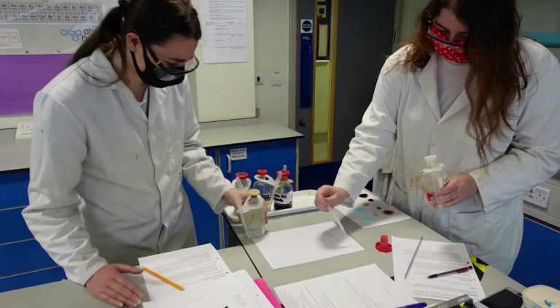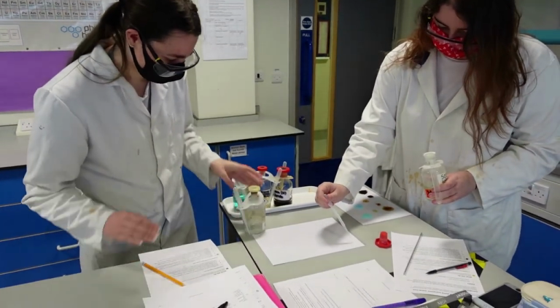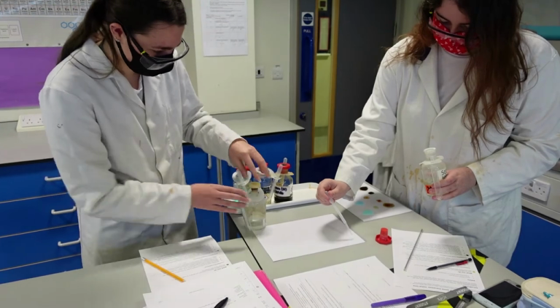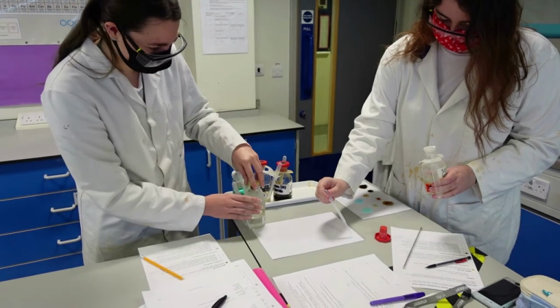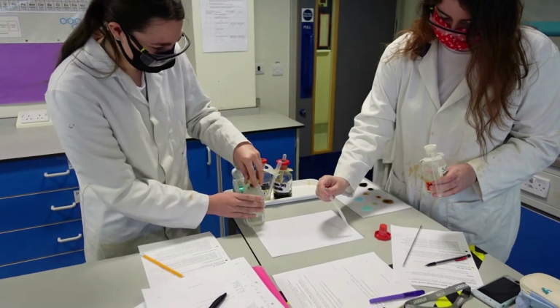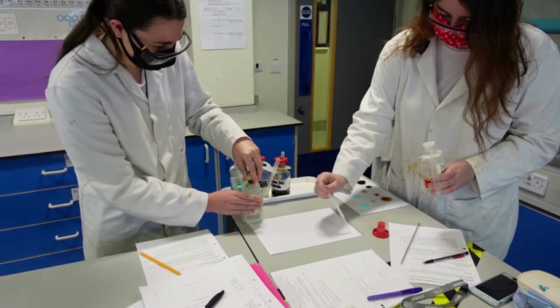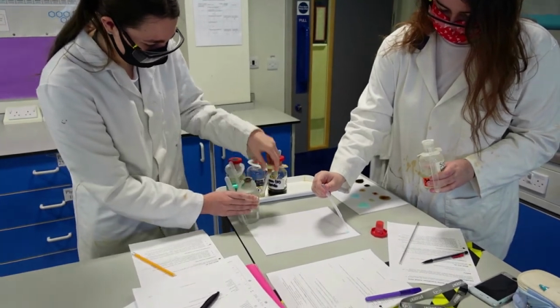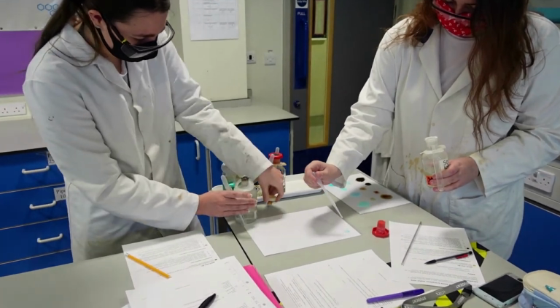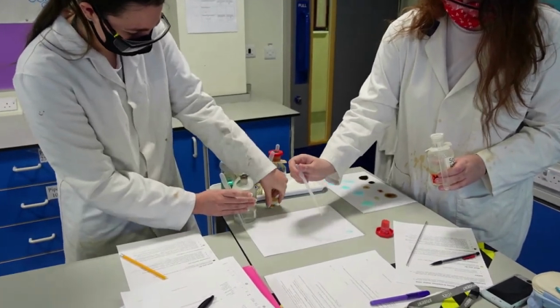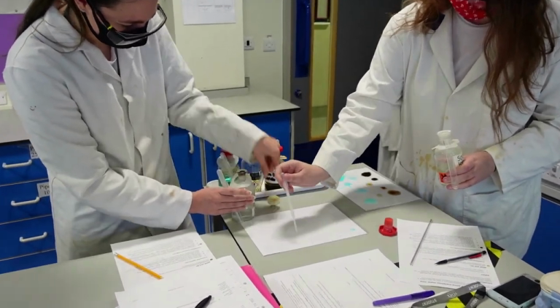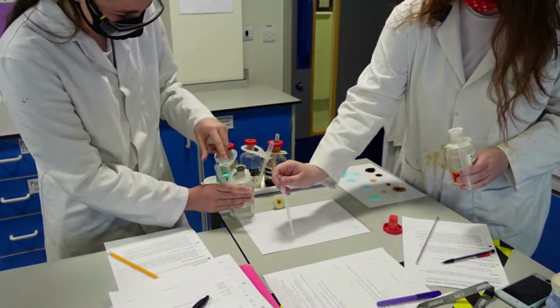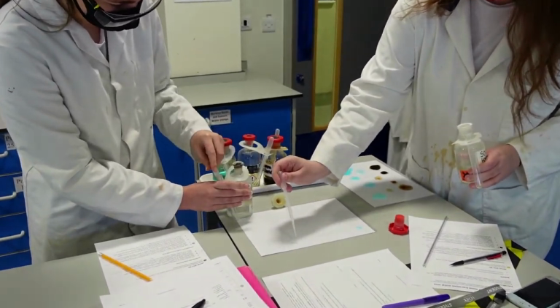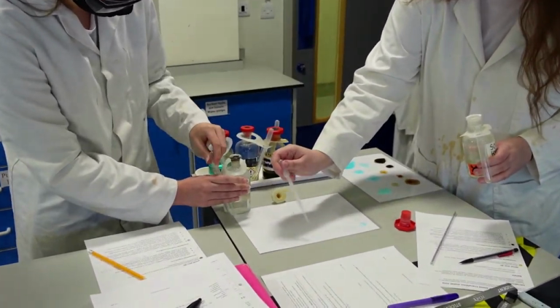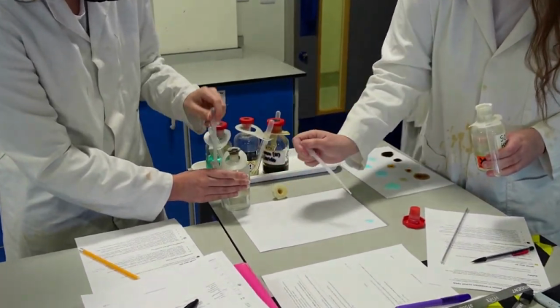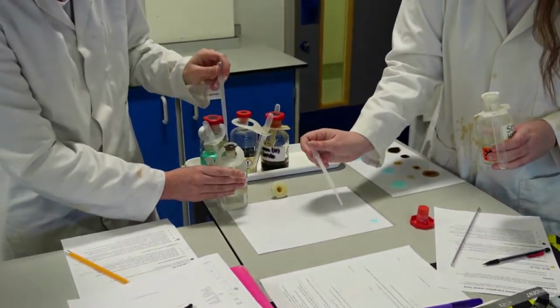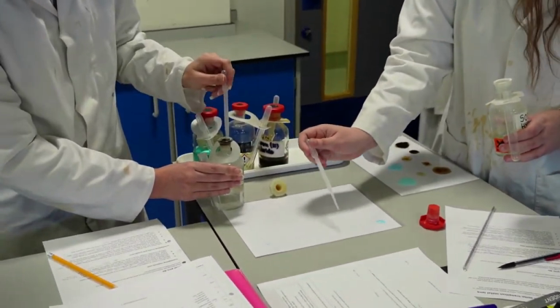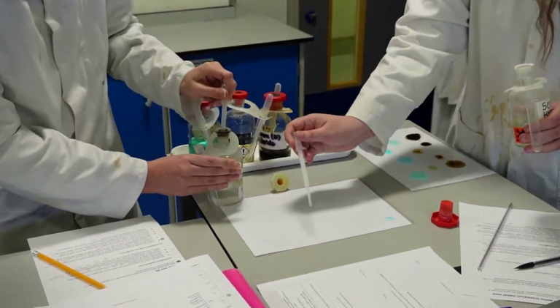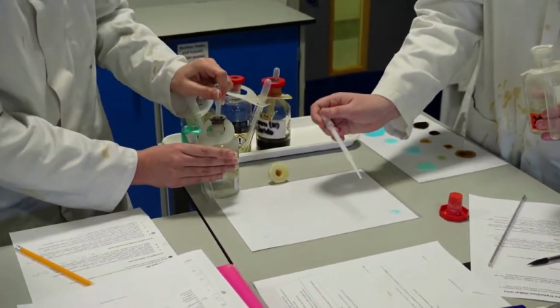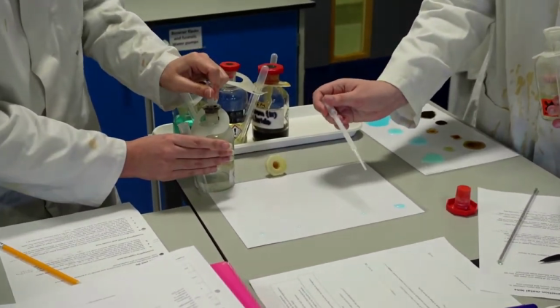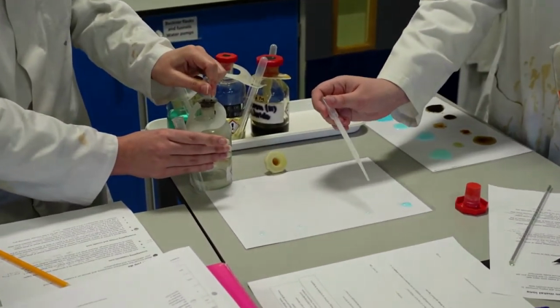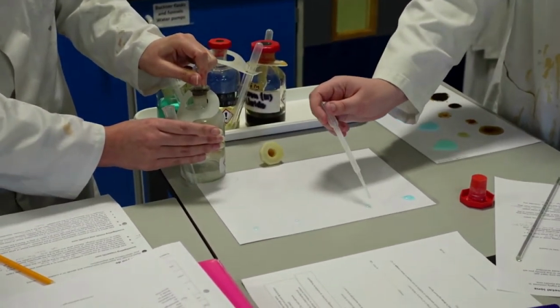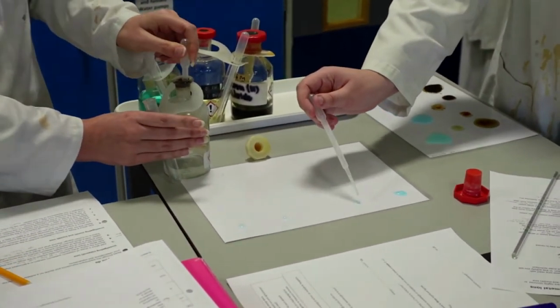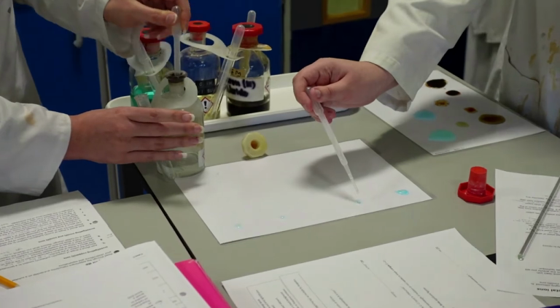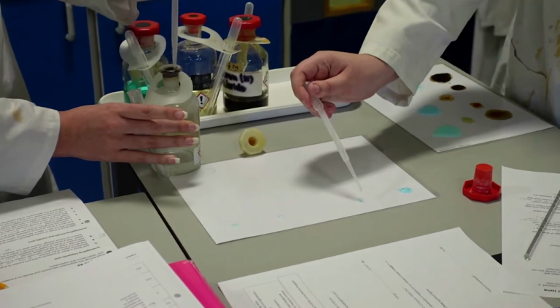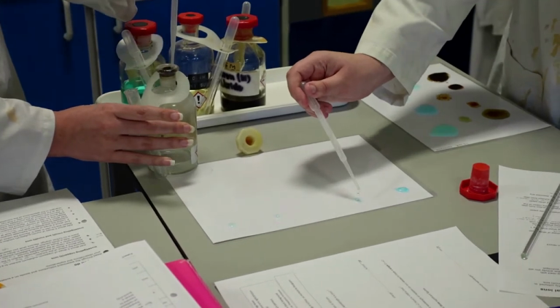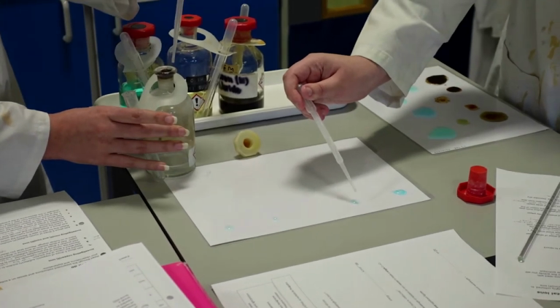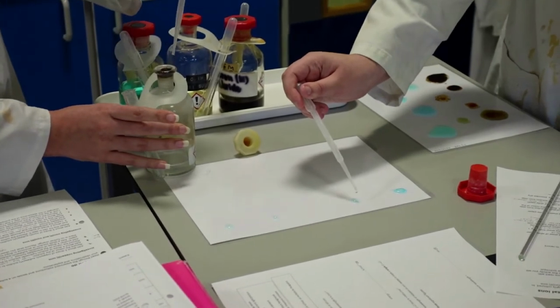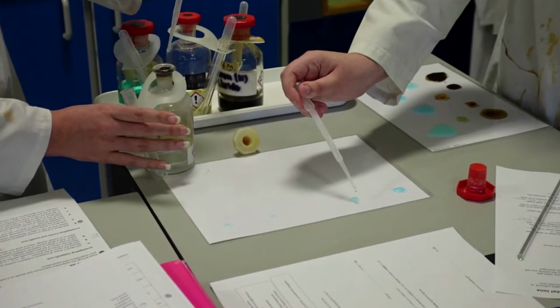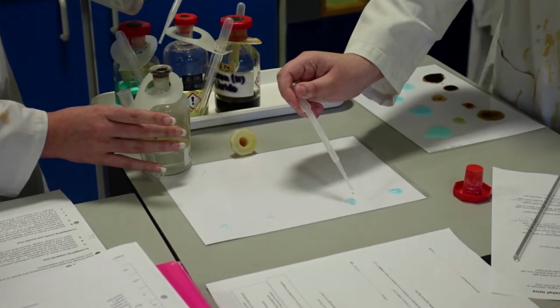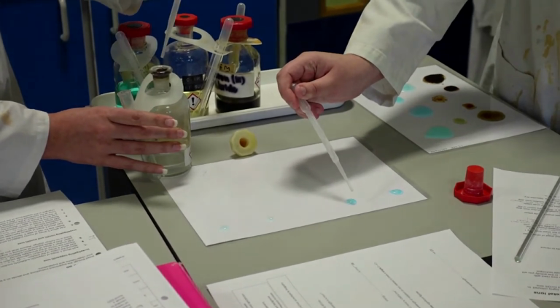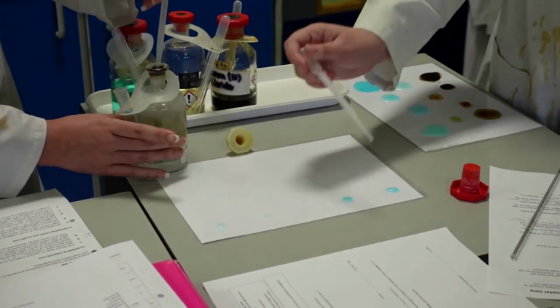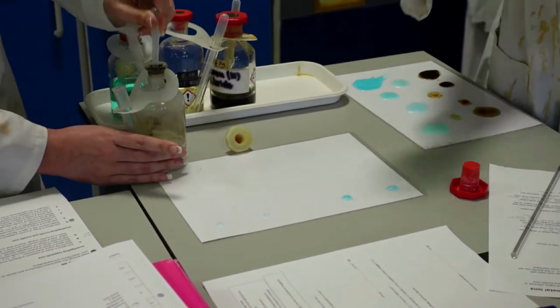Chemistry can lead to a wide variety of higher education courses and careers. Many students progress to university to study degrees such as medicine and veterinary science and natural sciences.